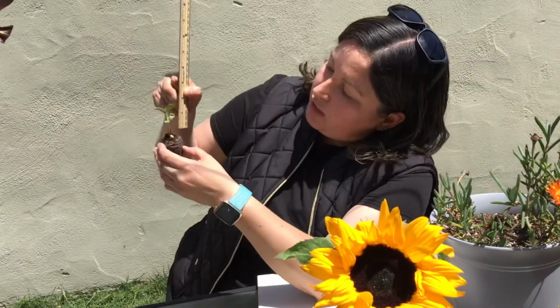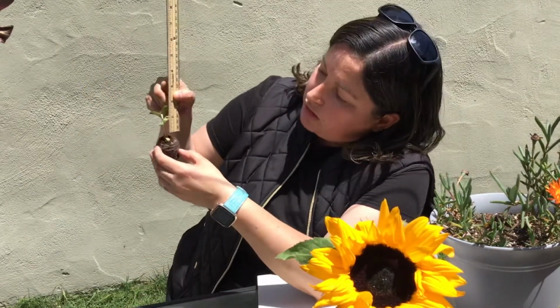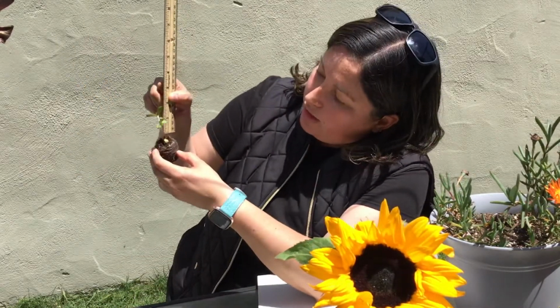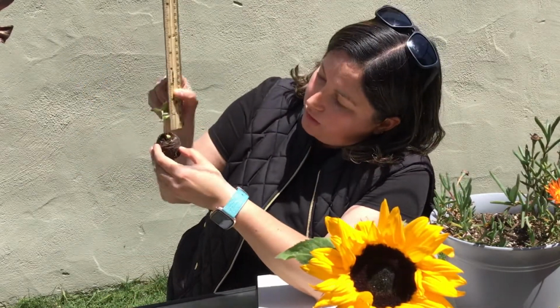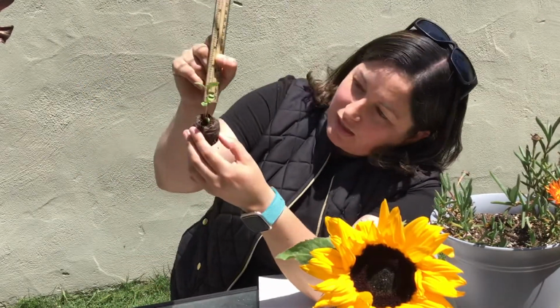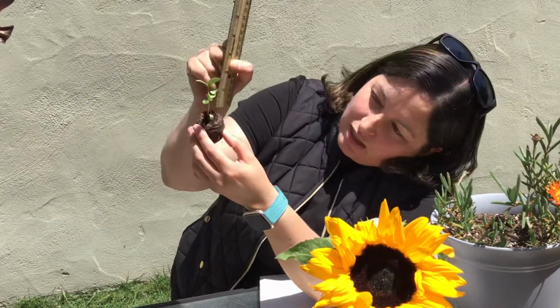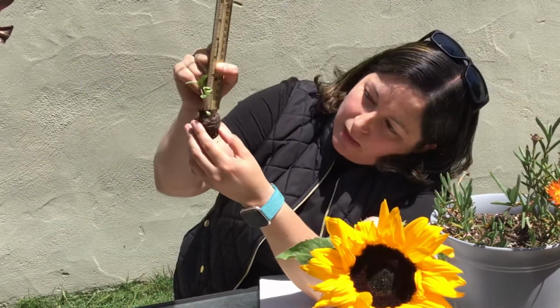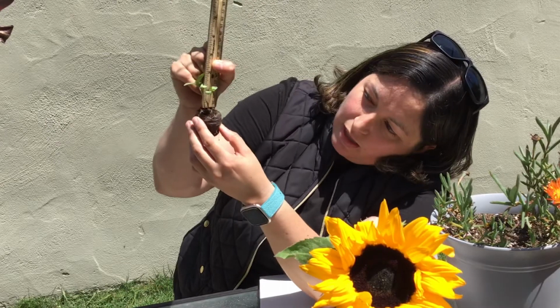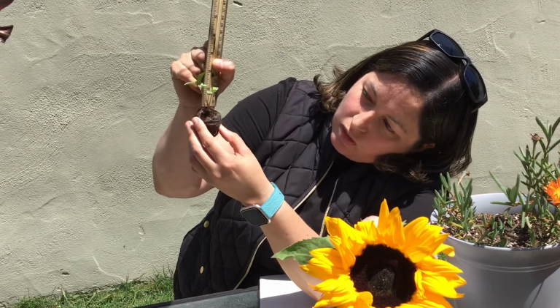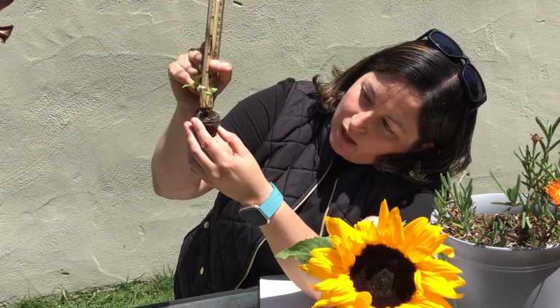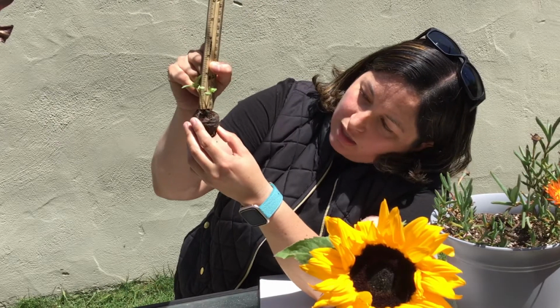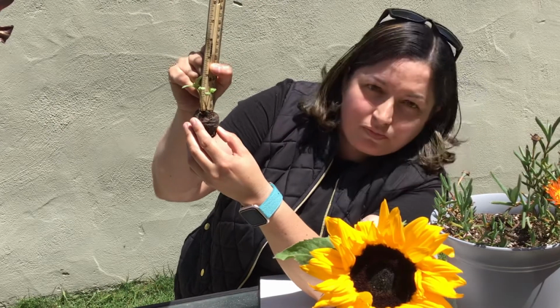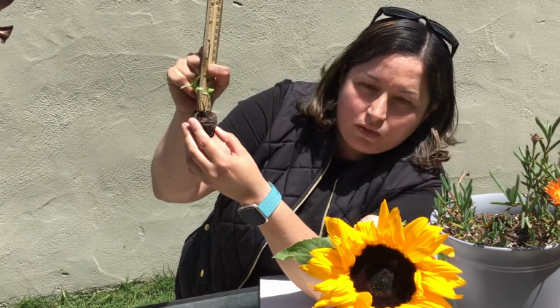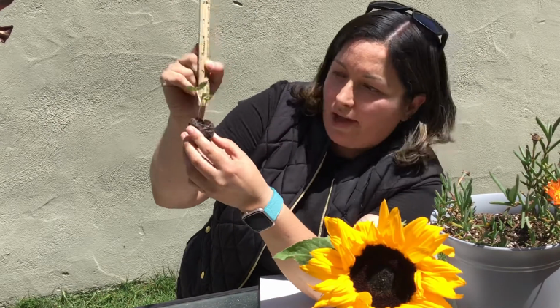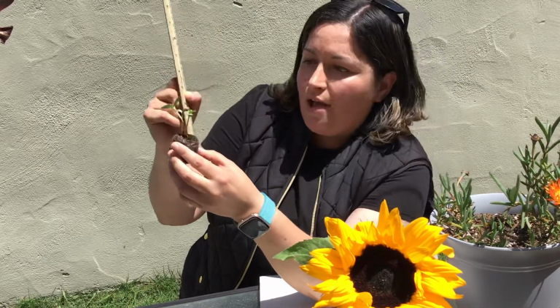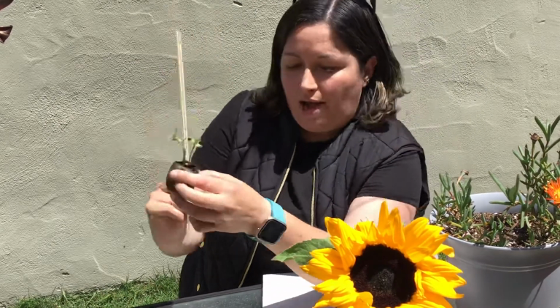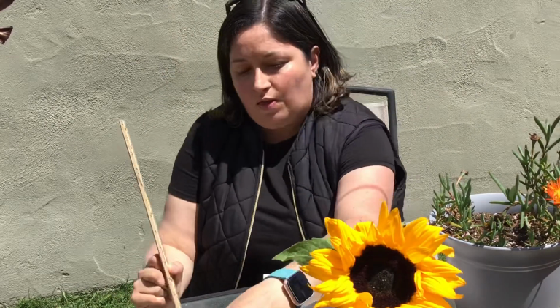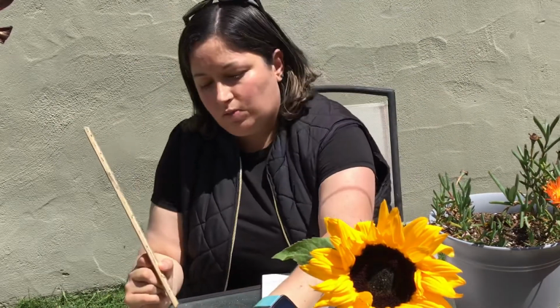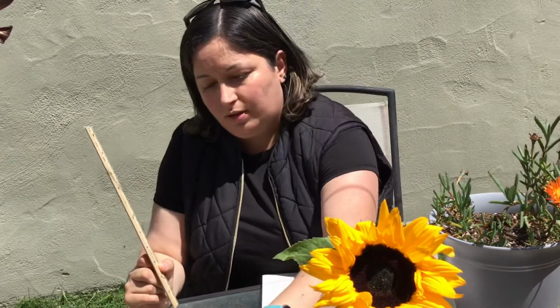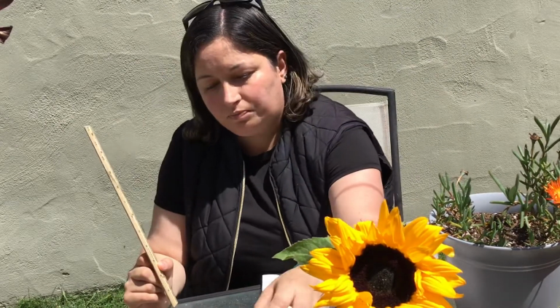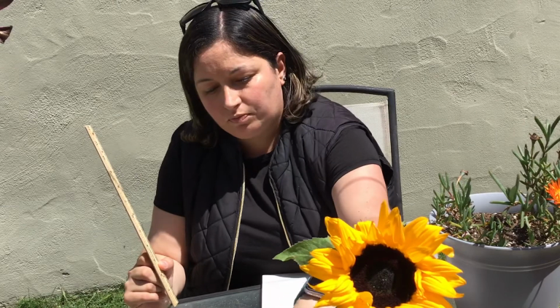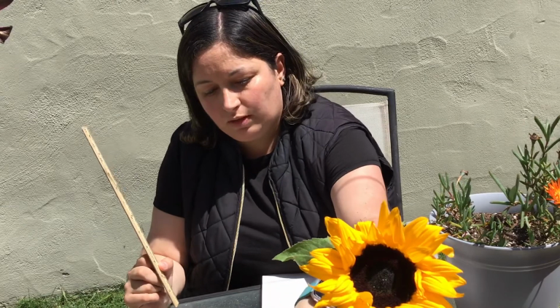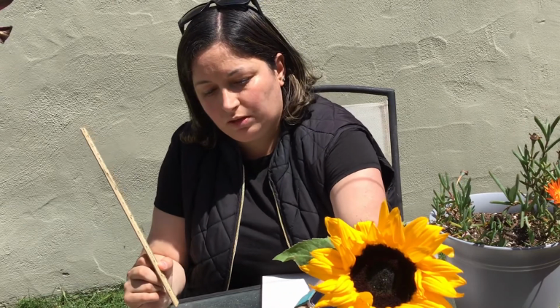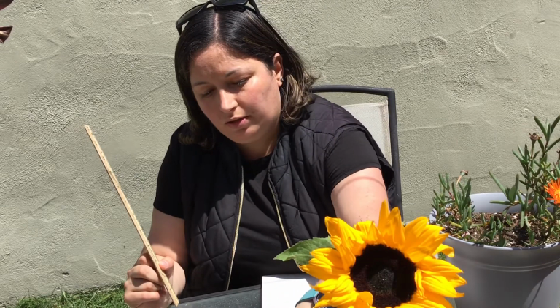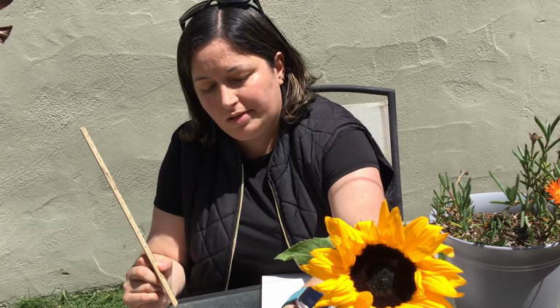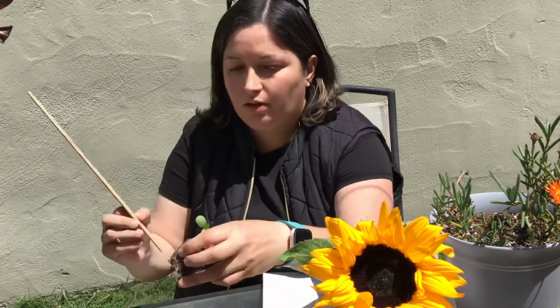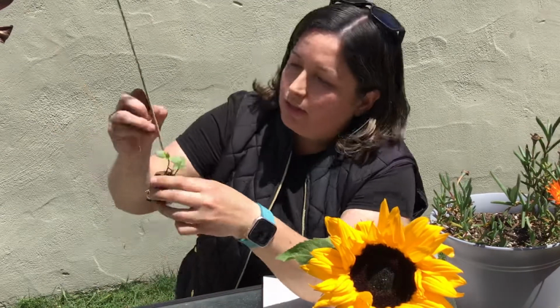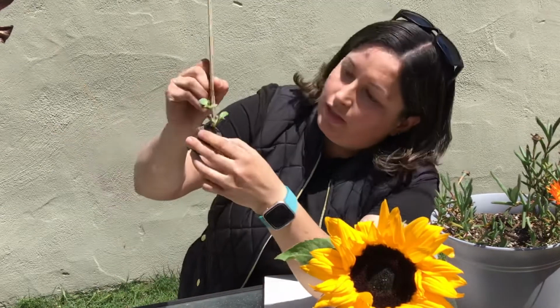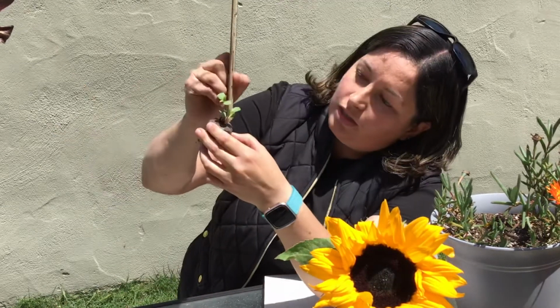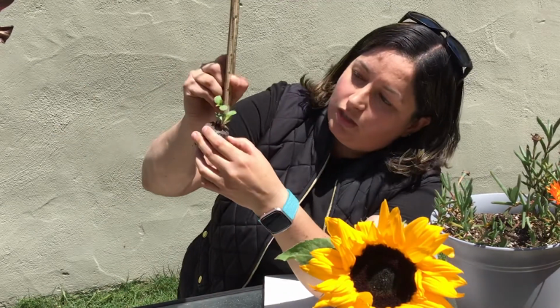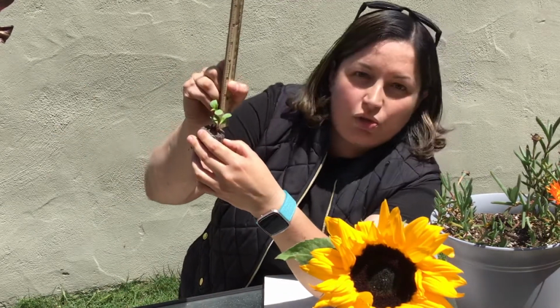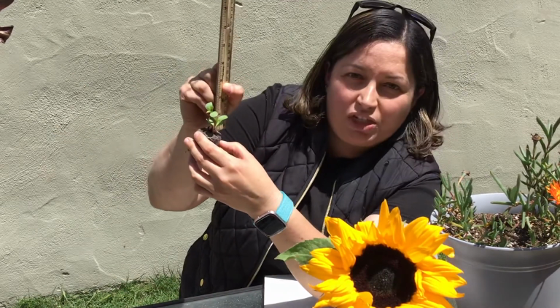Look, so right here, if you look at this, this plant is one inch. And then this one, let me show you, is two inches.